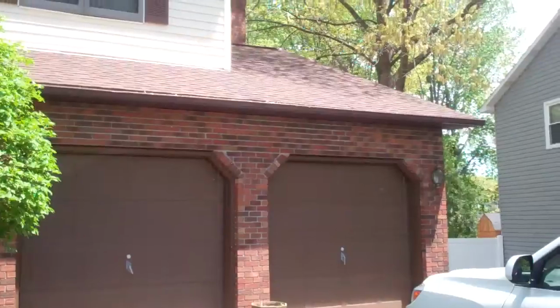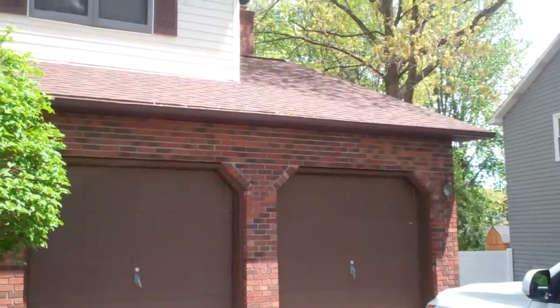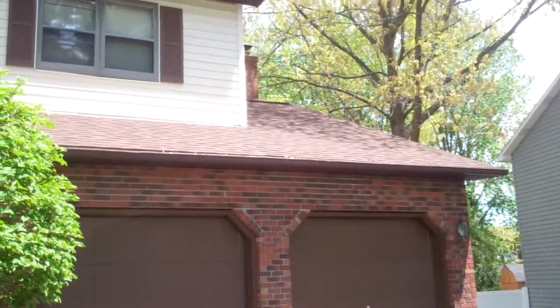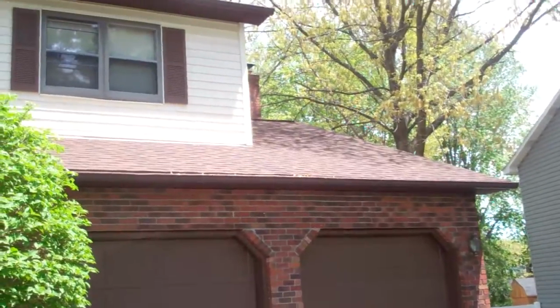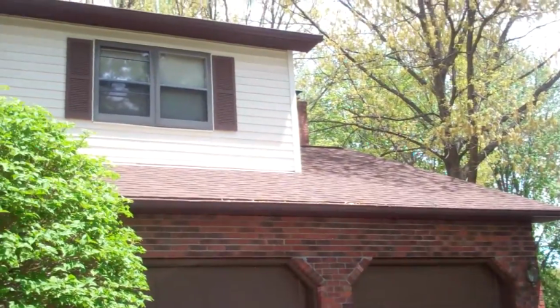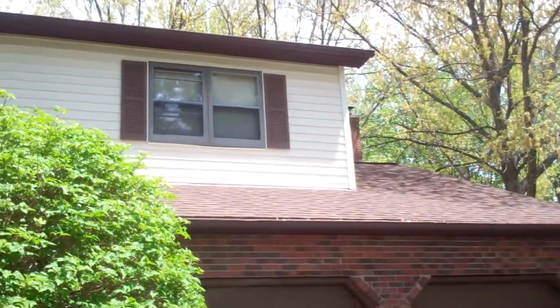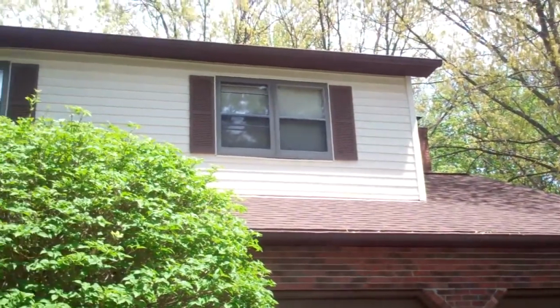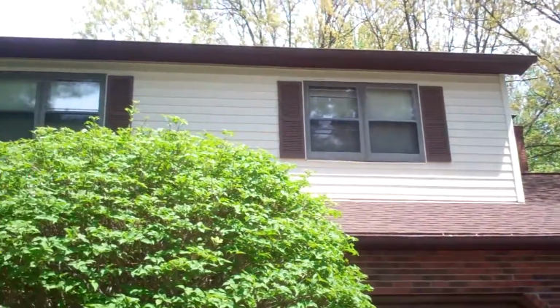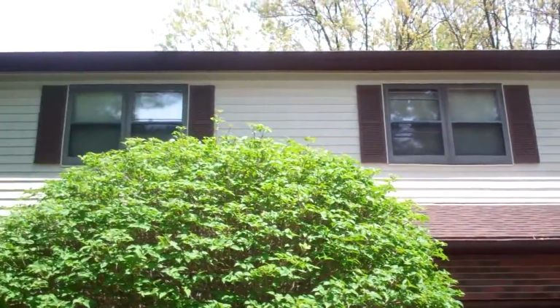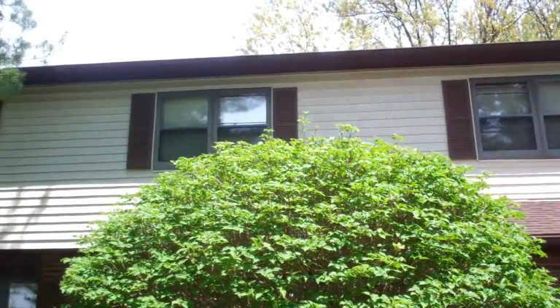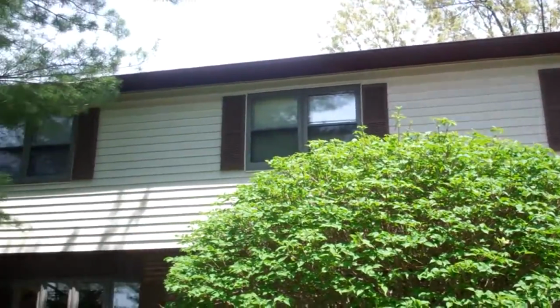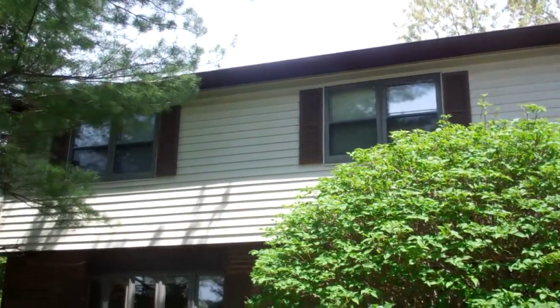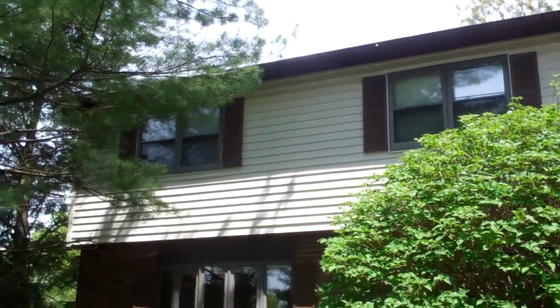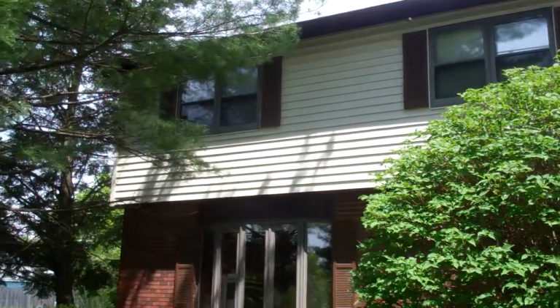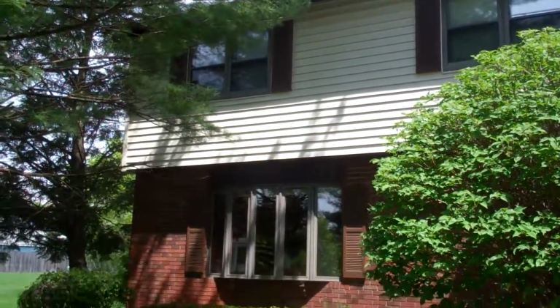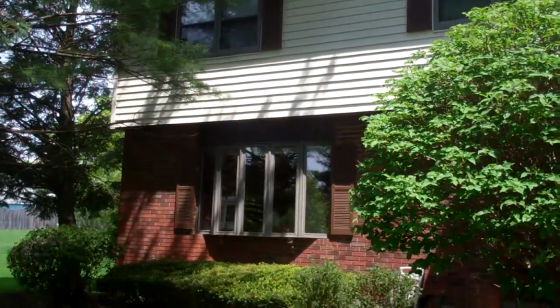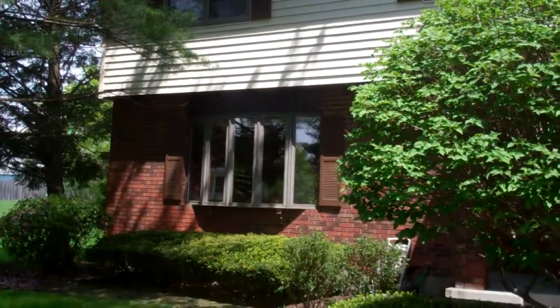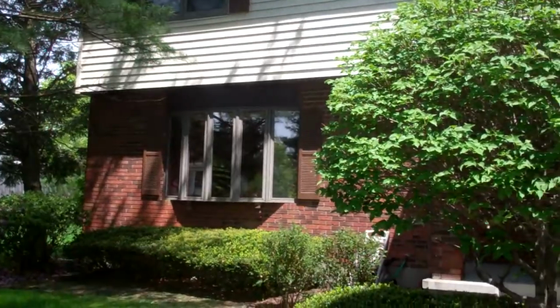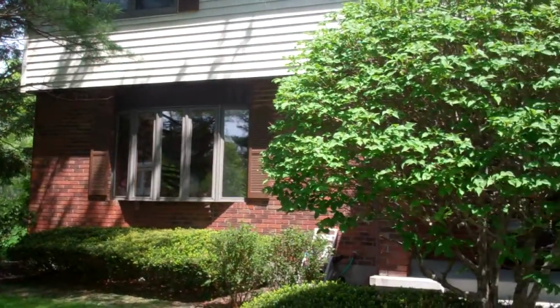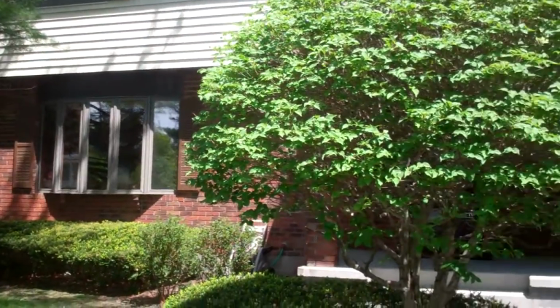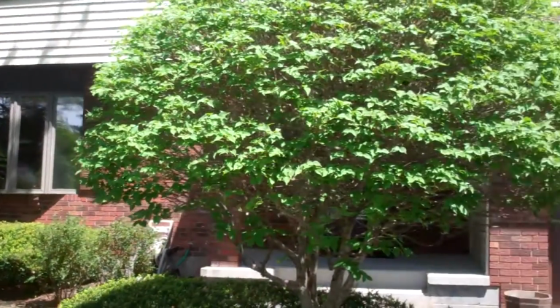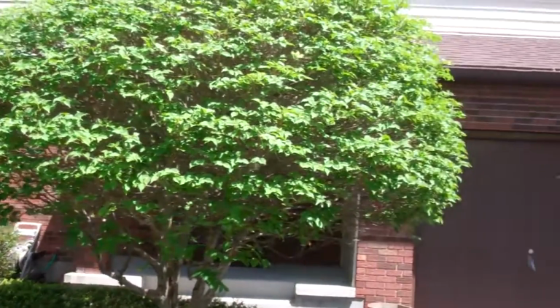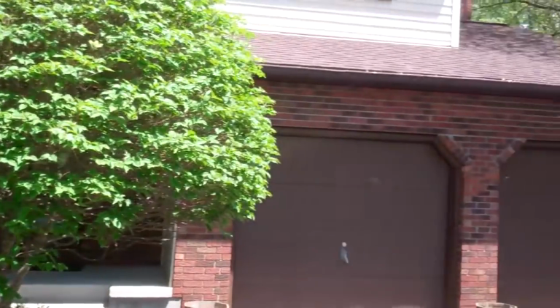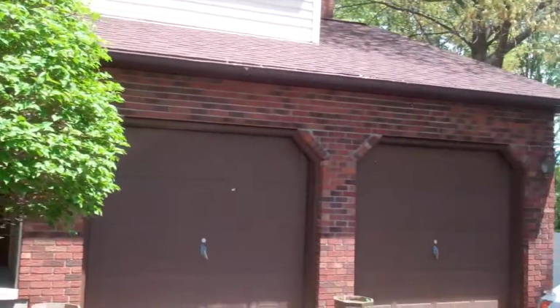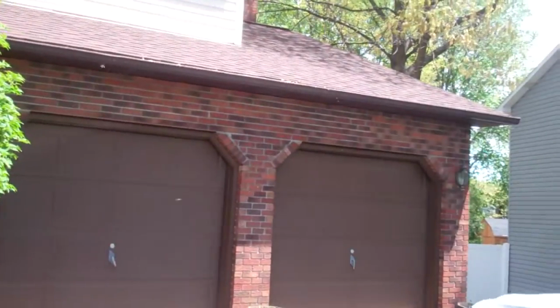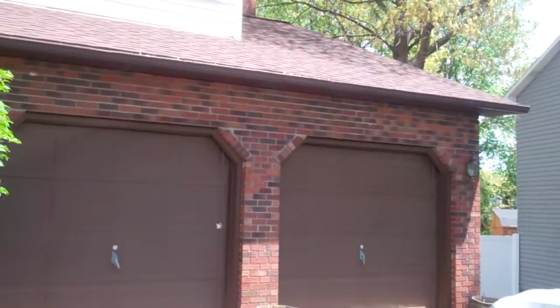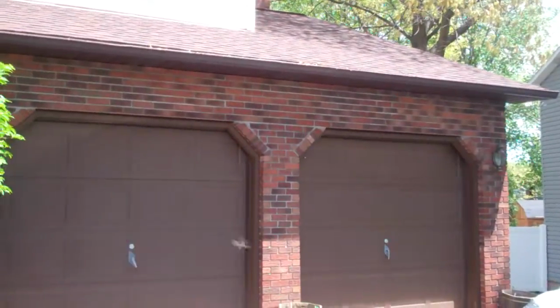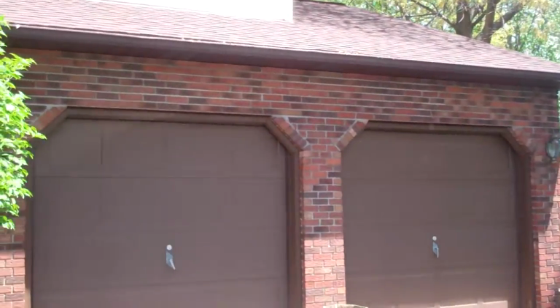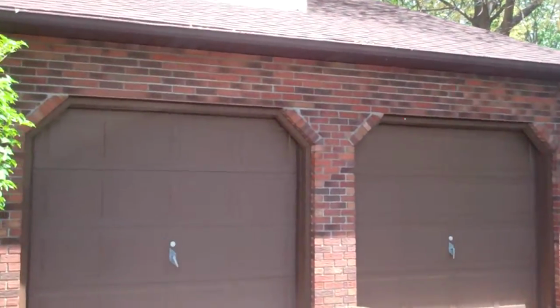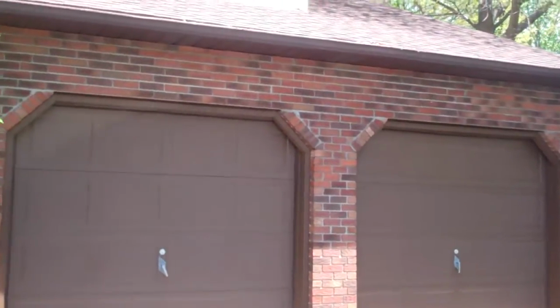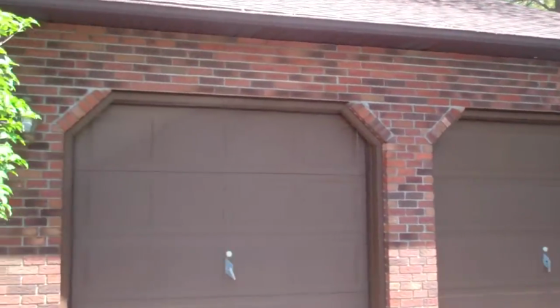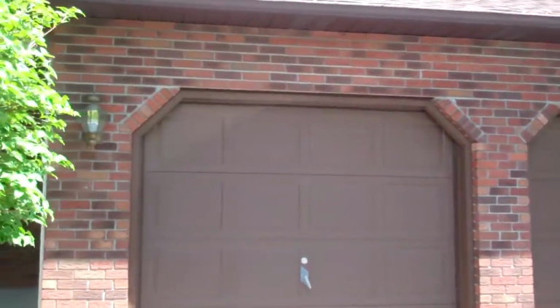Good afternoon. Here we are outside one of the Field Team's newest listings, 7 Huntington Drive, Niskayuna, New York, located within the South County School District.